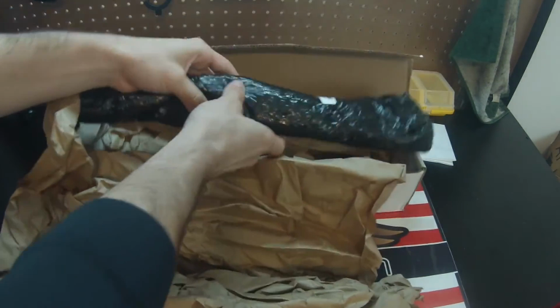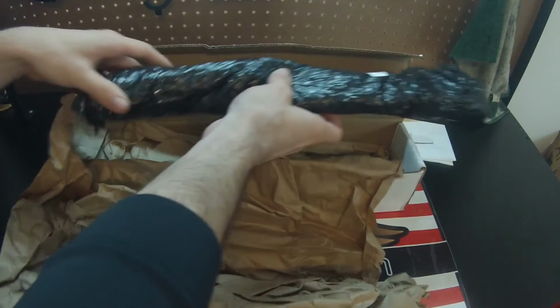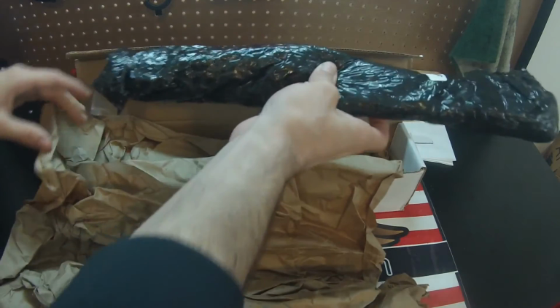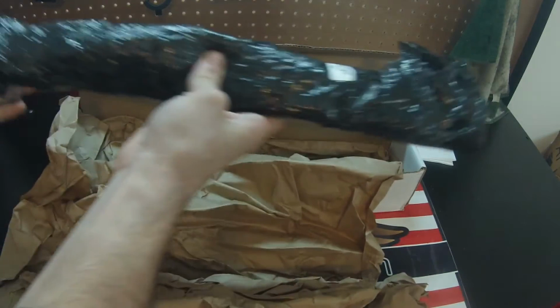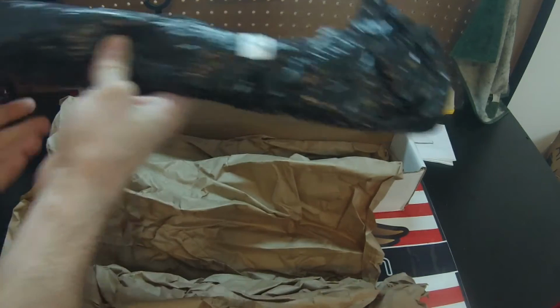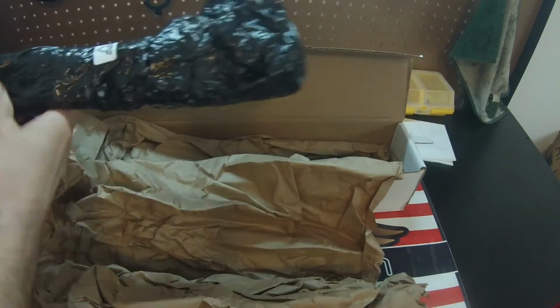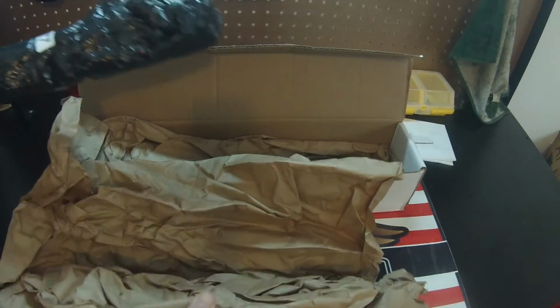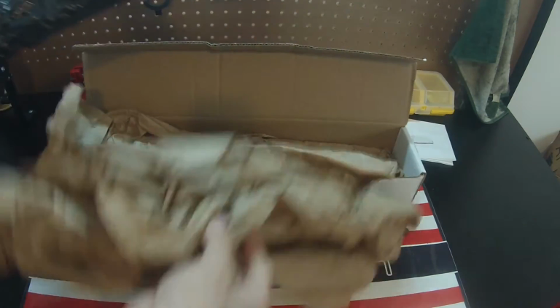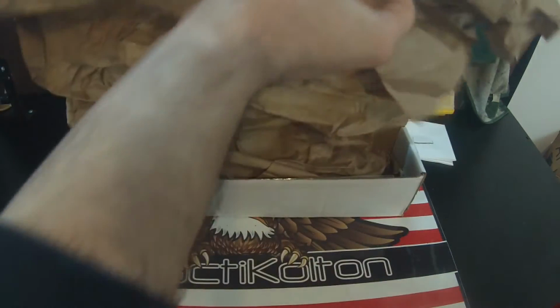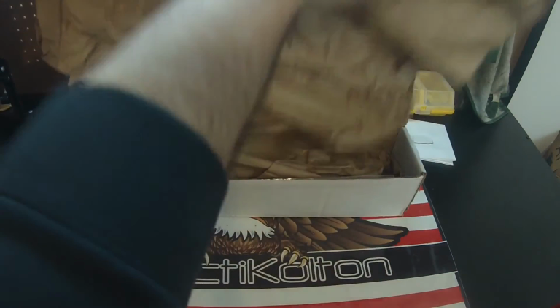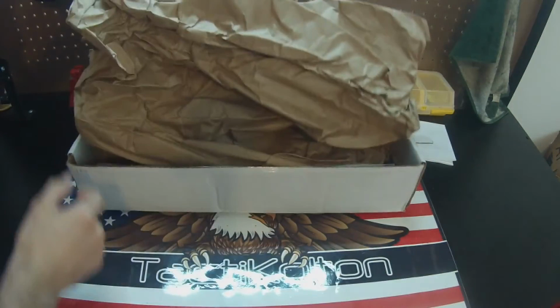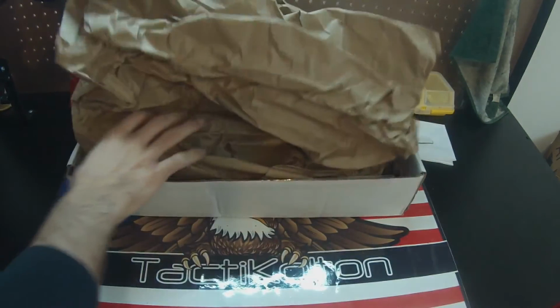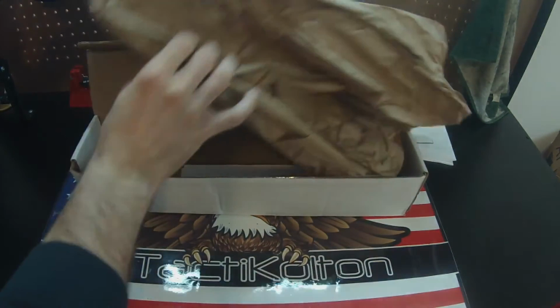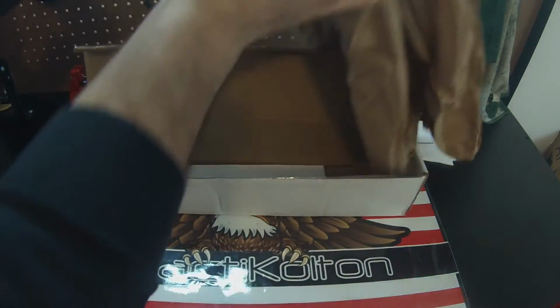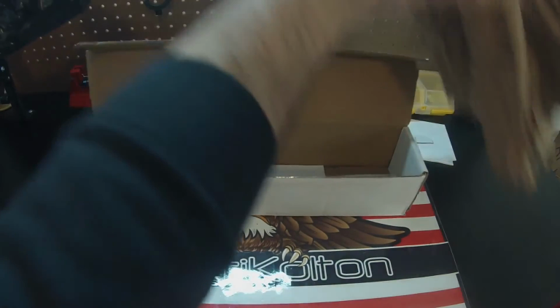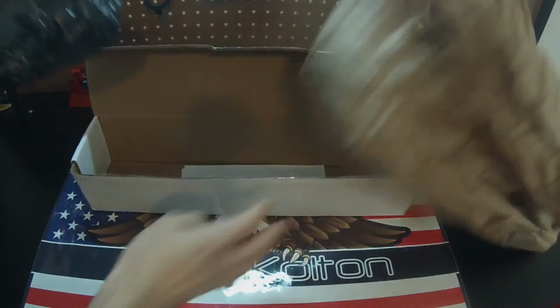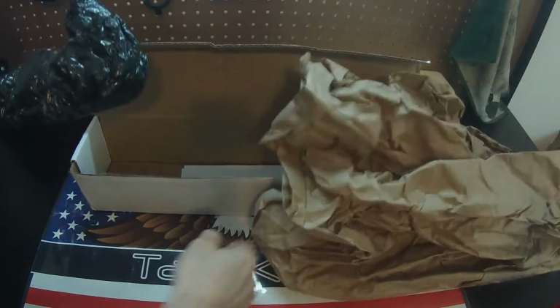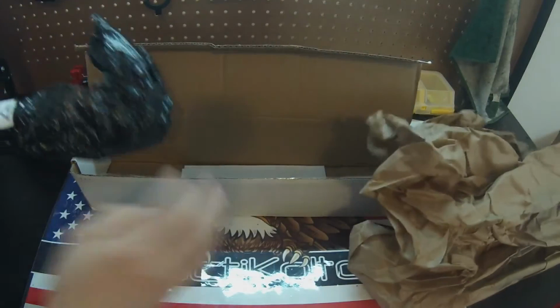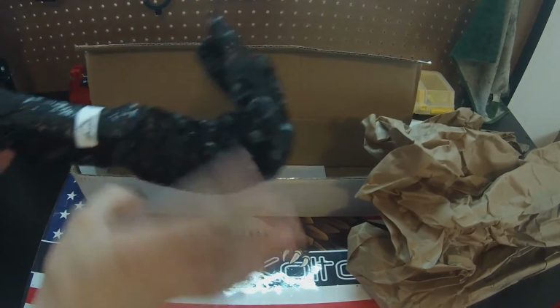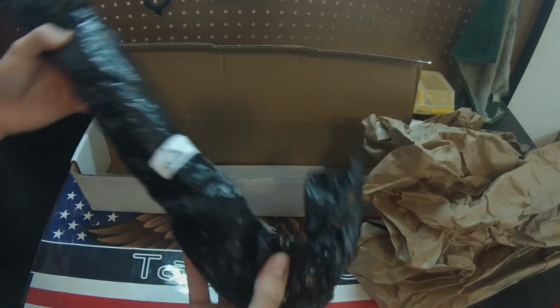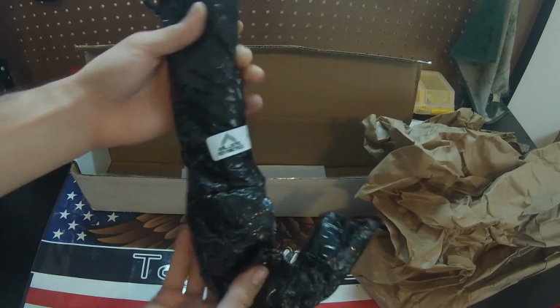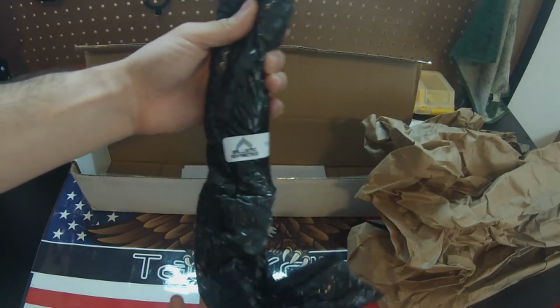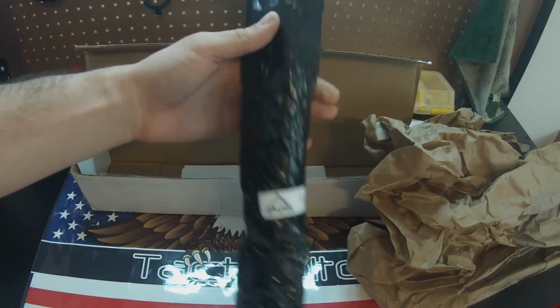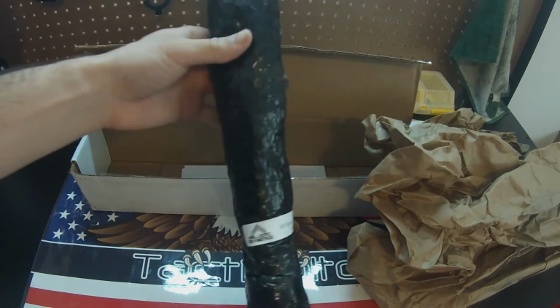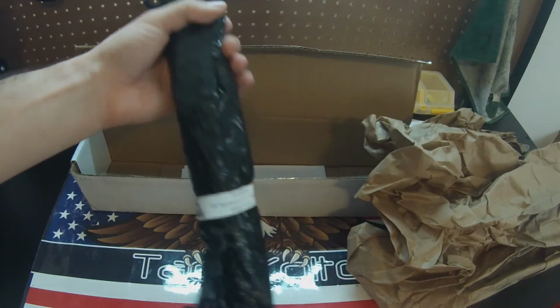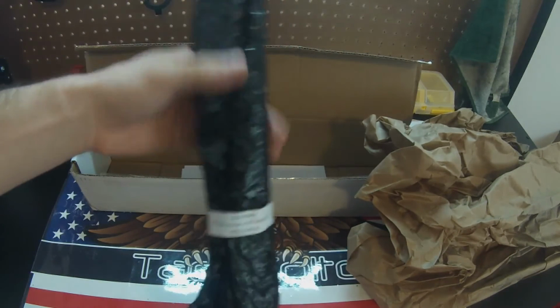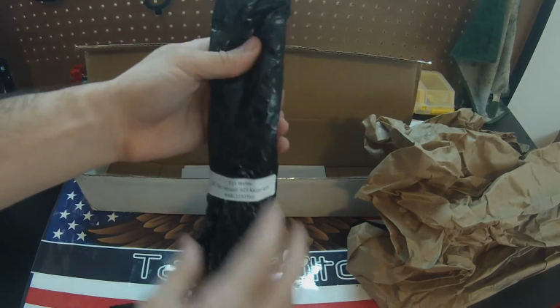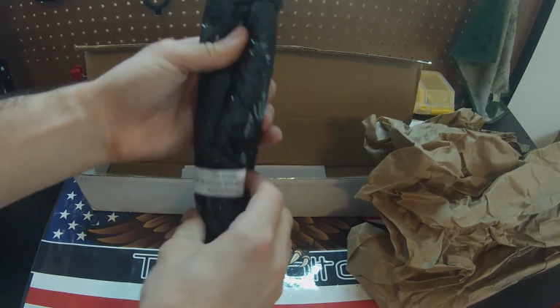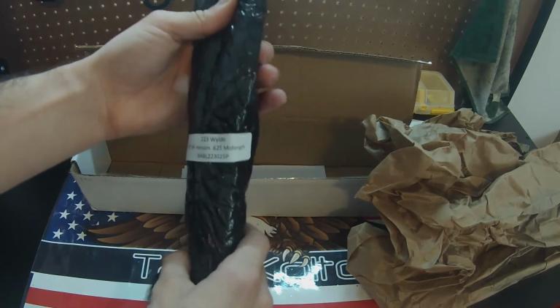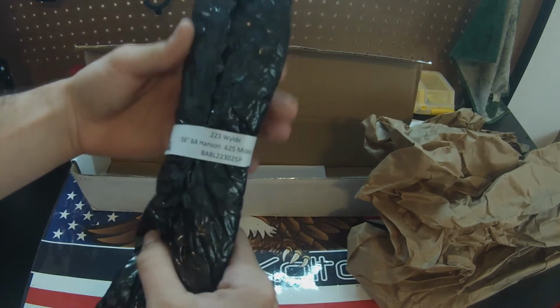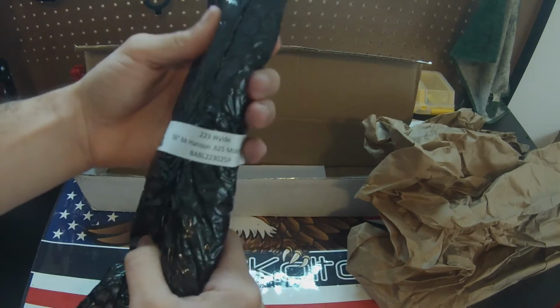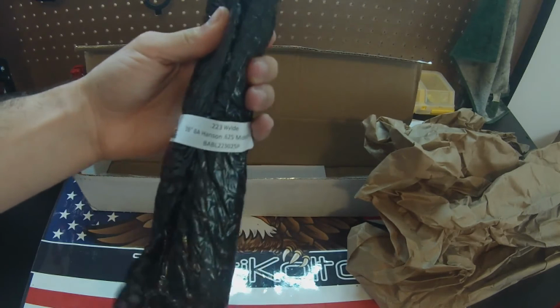They pack the stuff securely. They have it just packed full of packing paper. They have it wrapped in a bubble wrap container and it's still factory sealed as you can see here.